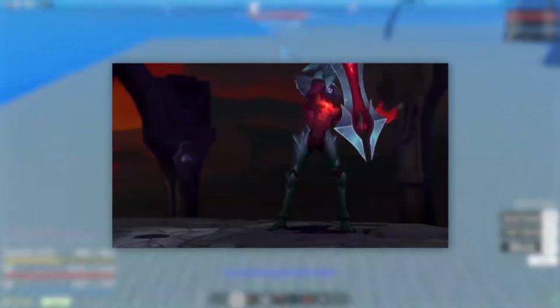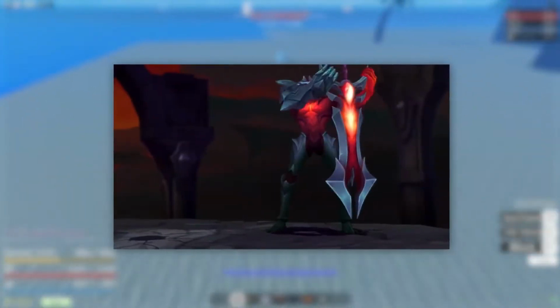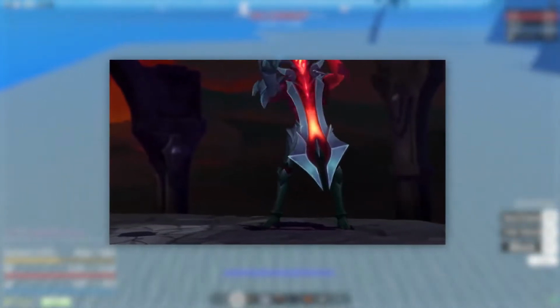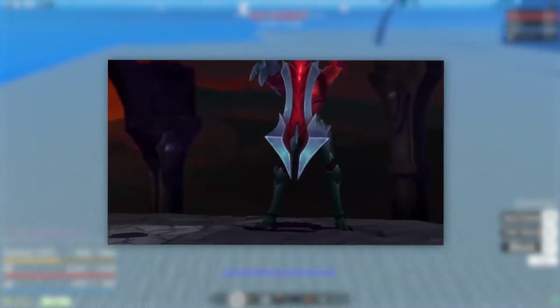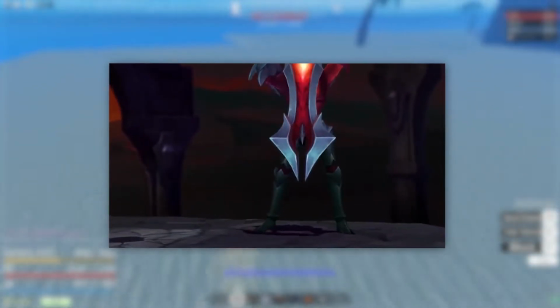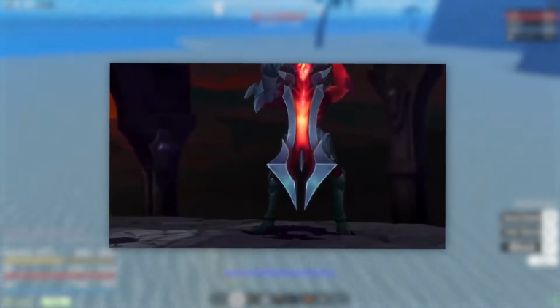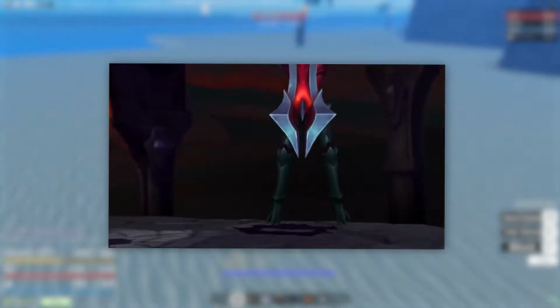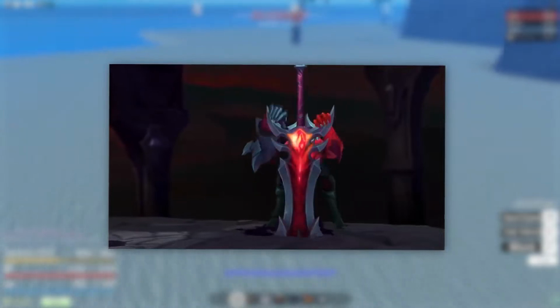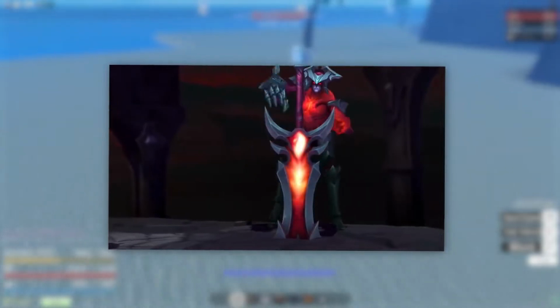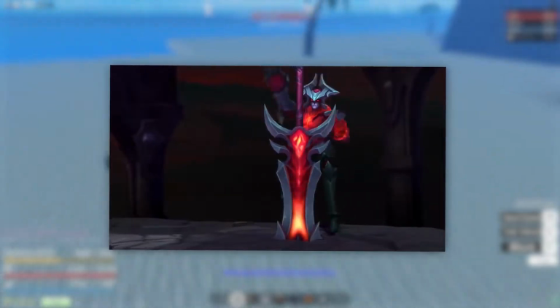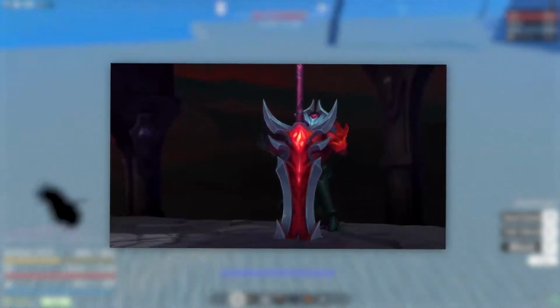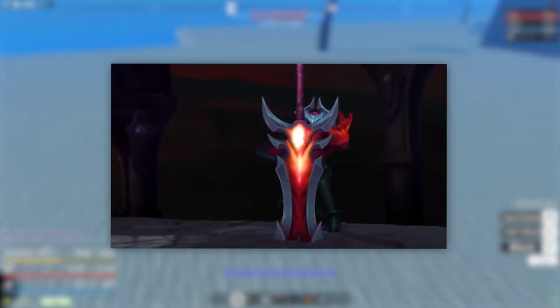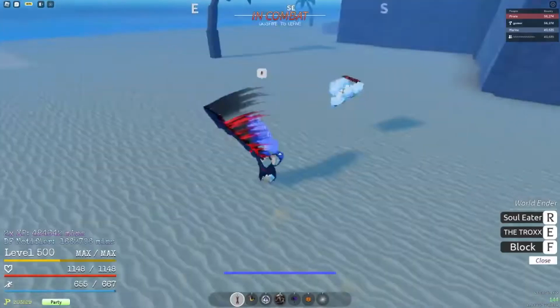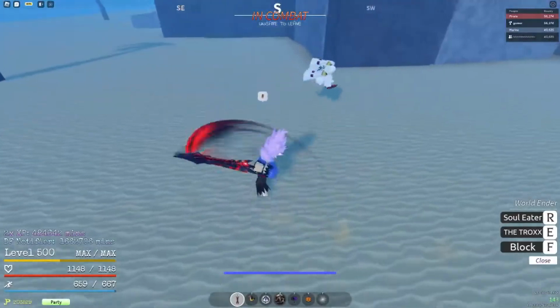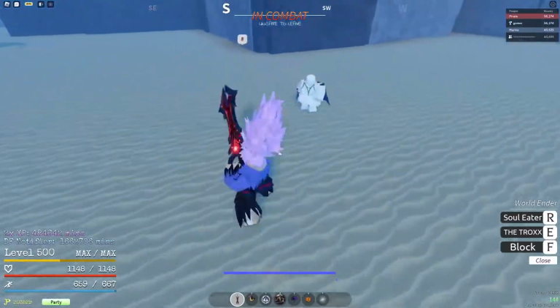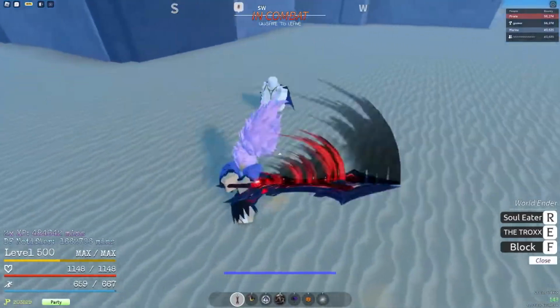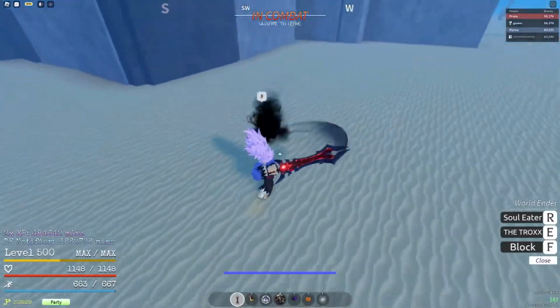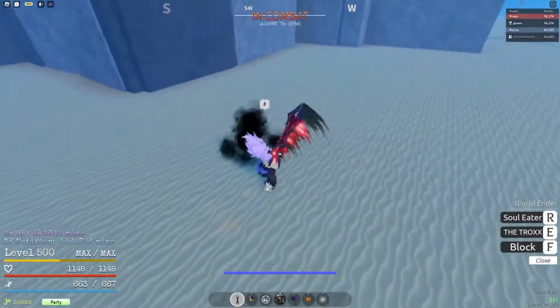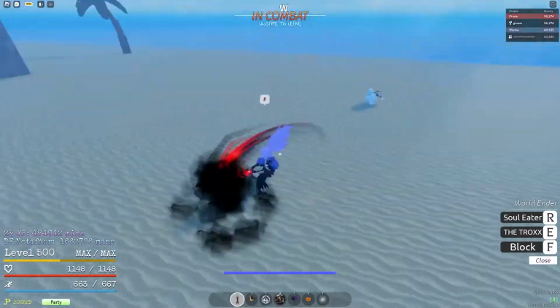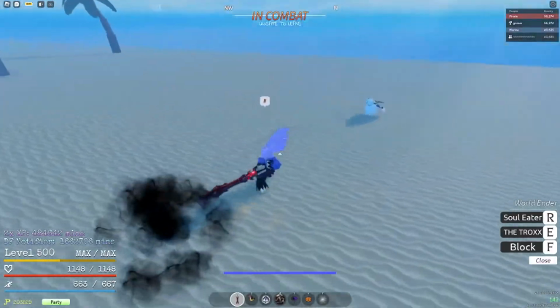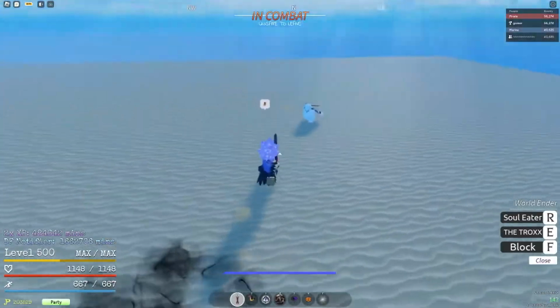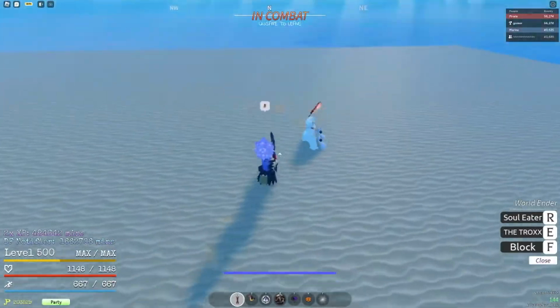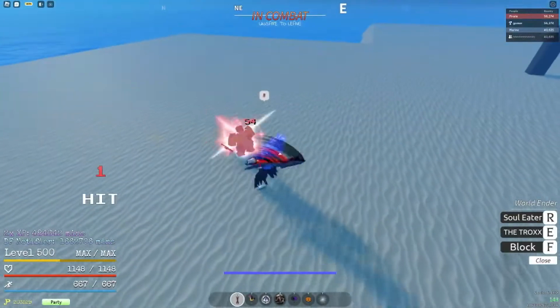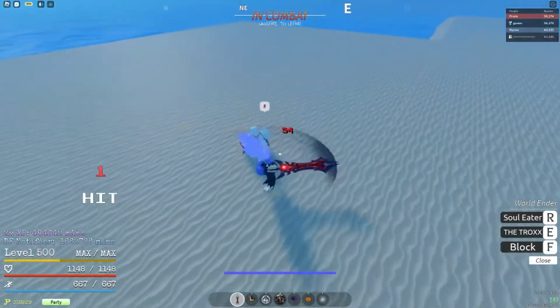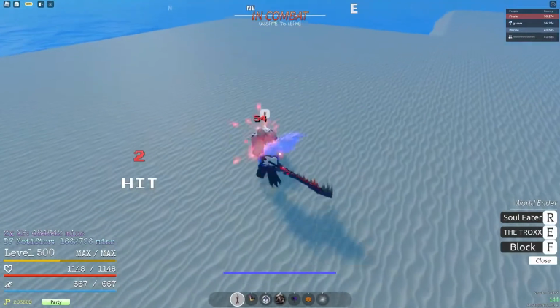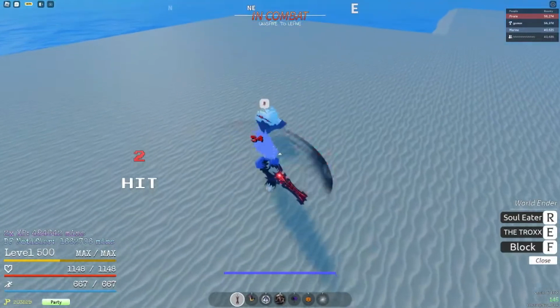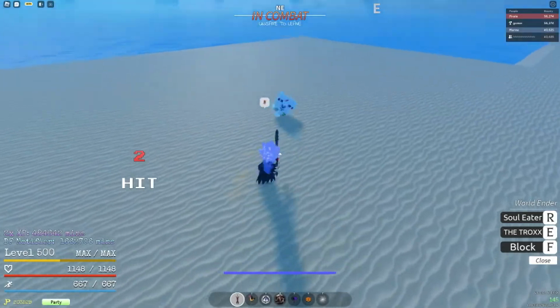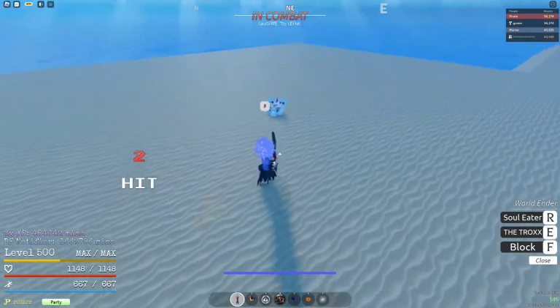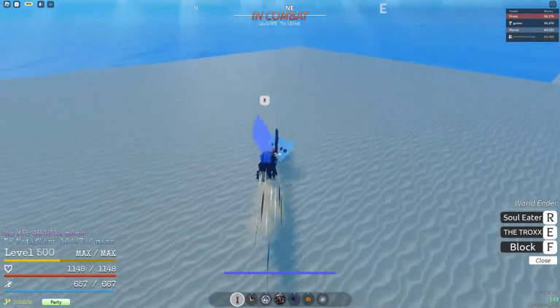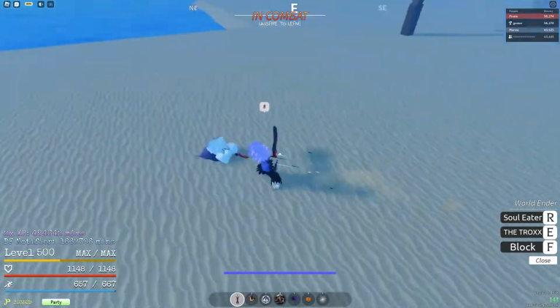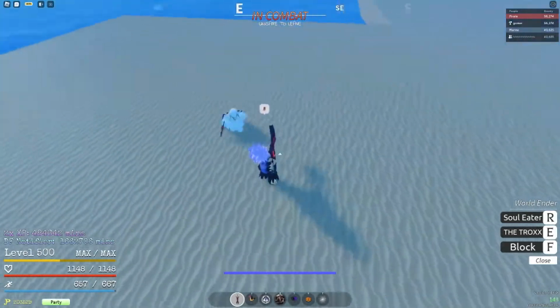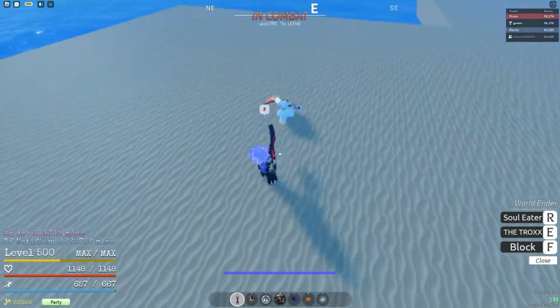As you can see right here with the basic gameplay, it actually looks really really similar. Foyo actually took all the moves from the game, or at least what he could implement, and put them into GPO.